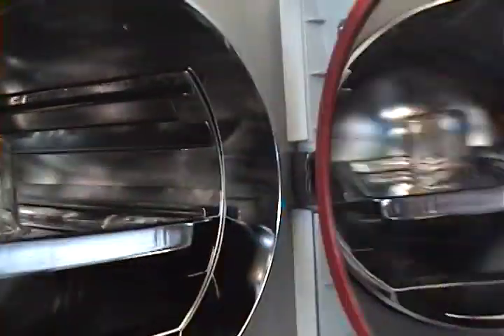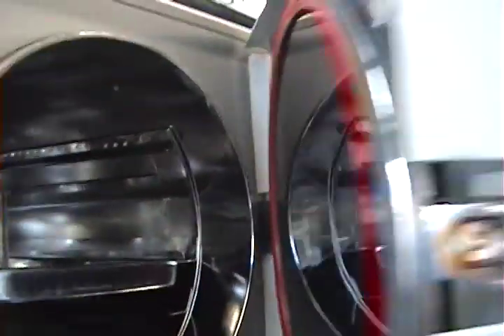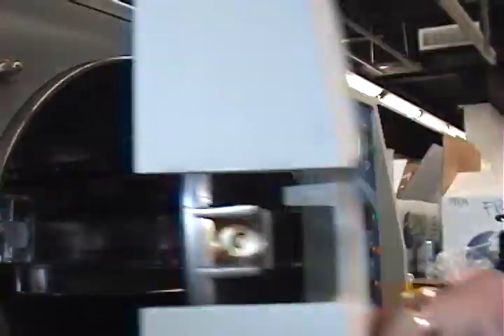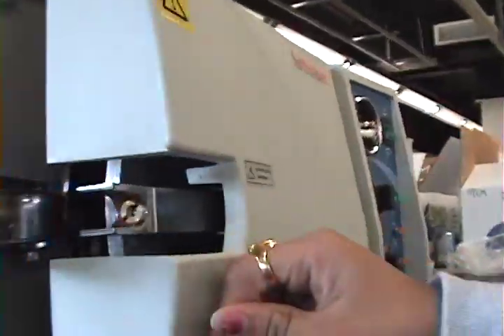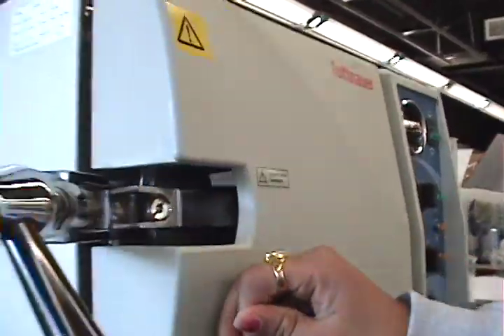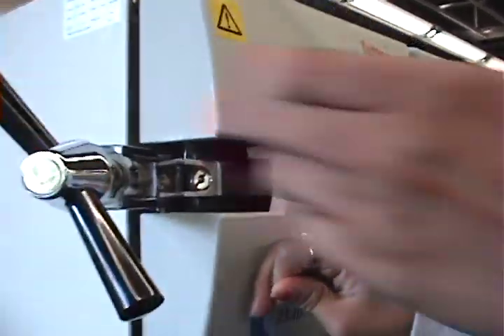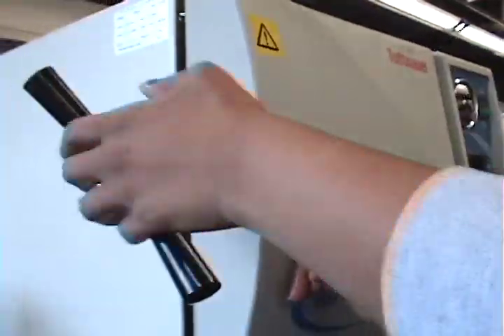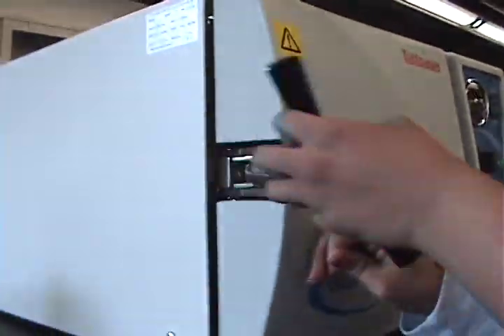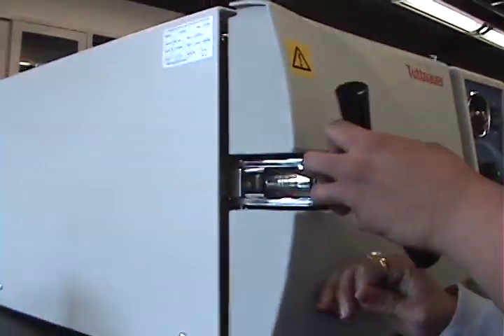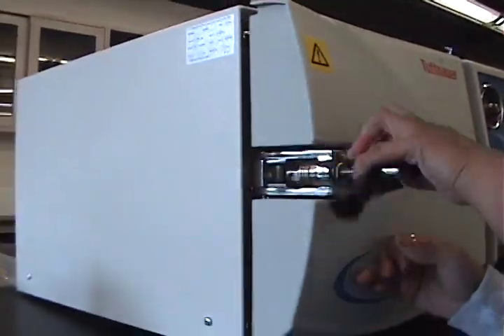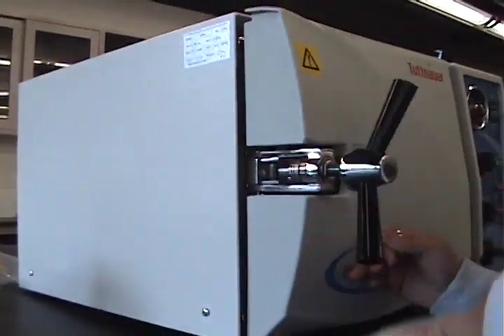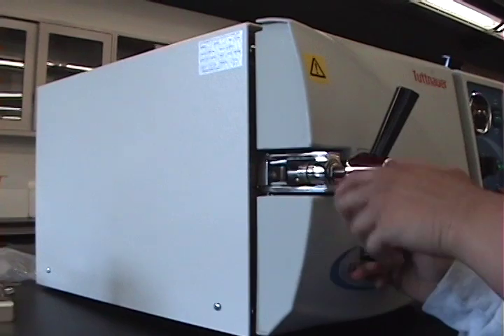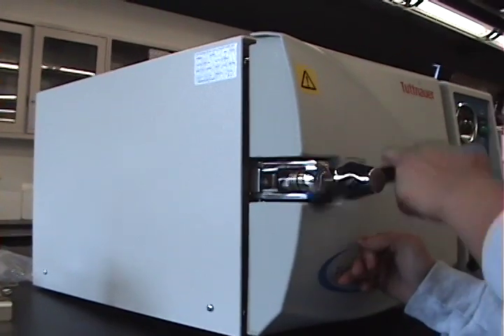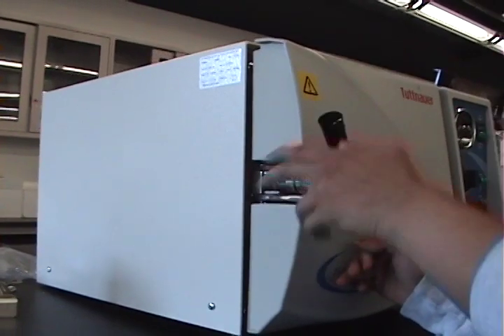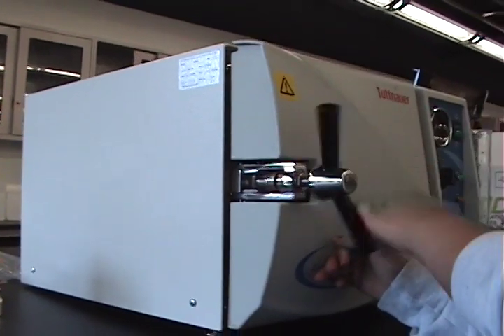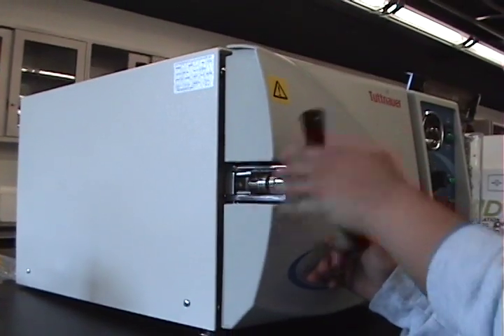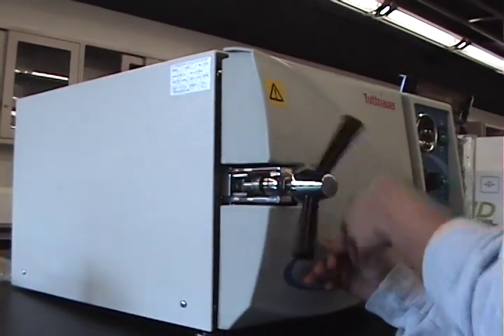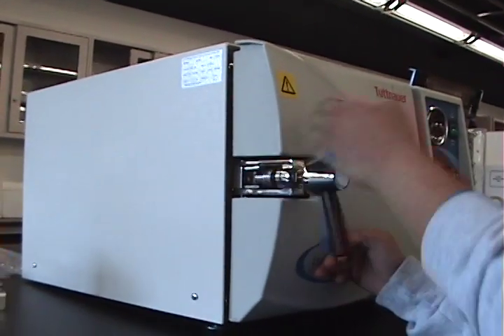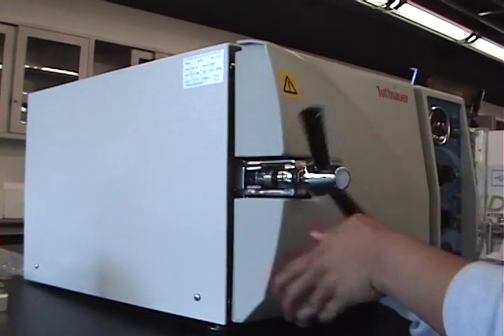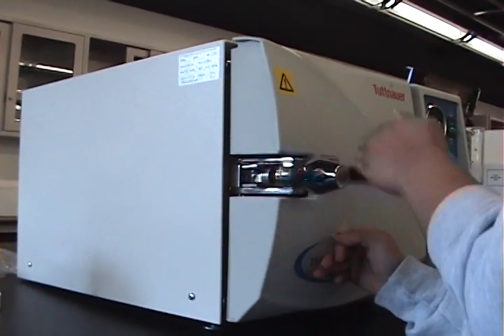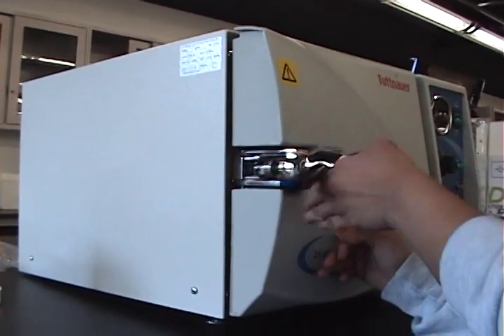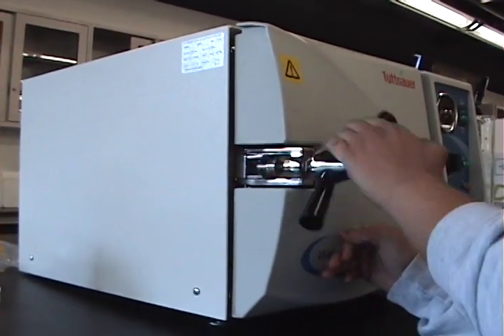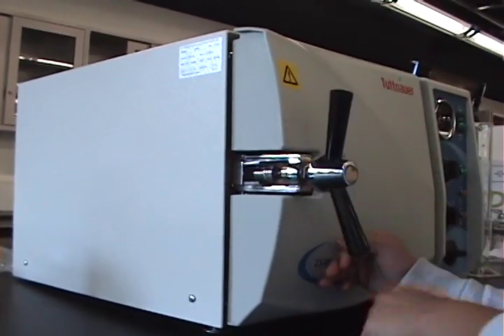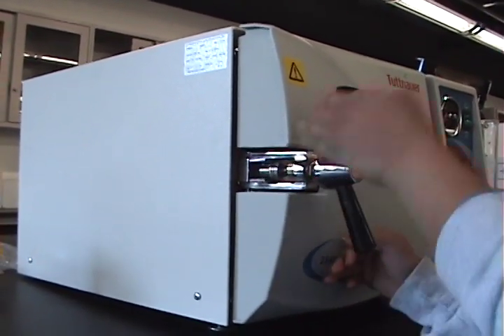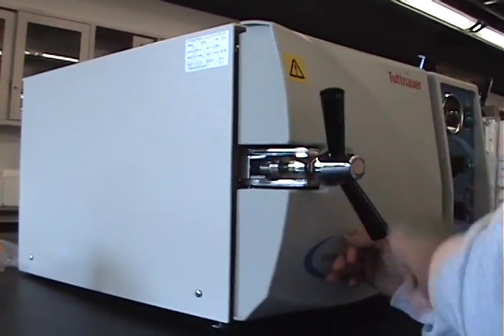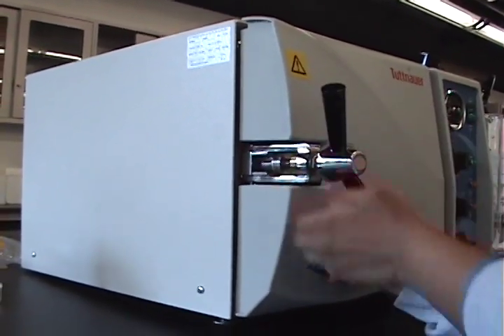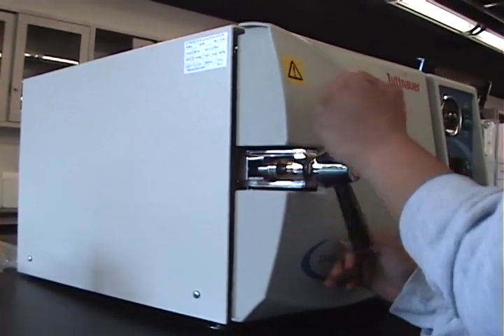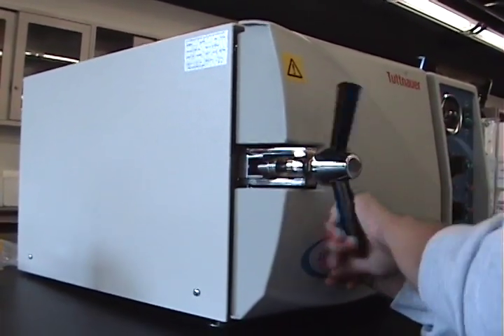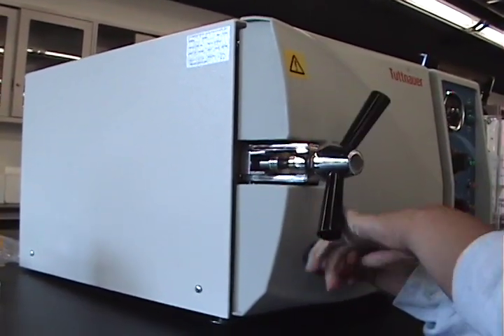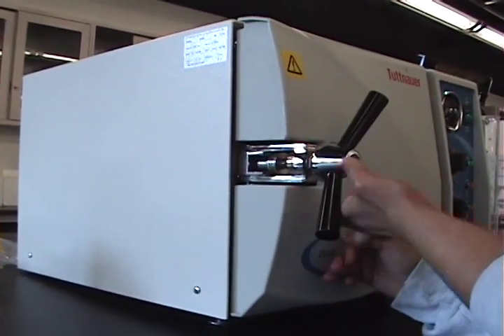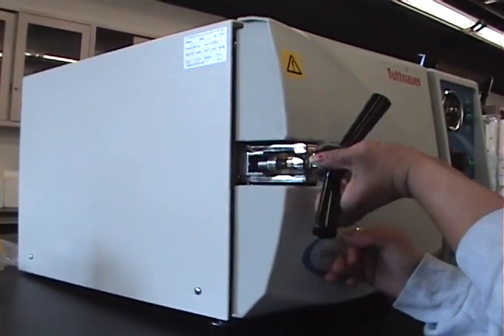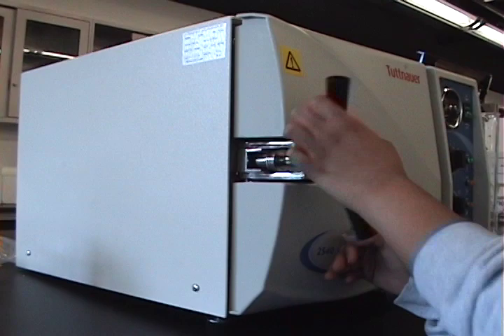Close the door, taking the knob and tightening it. Make sure that it is fully tight.